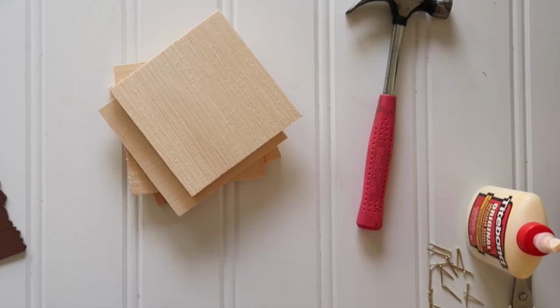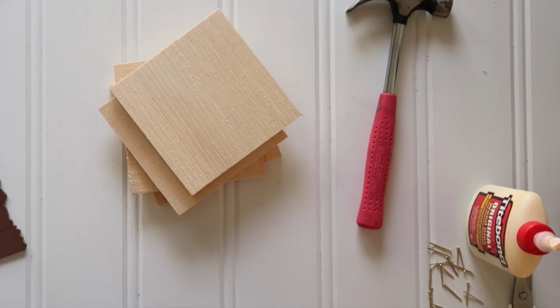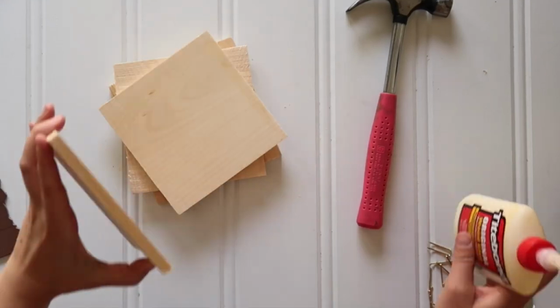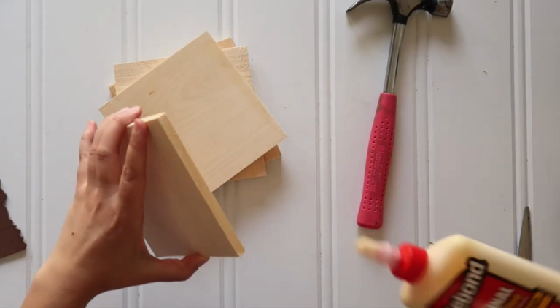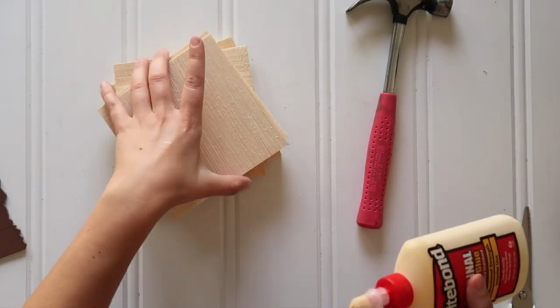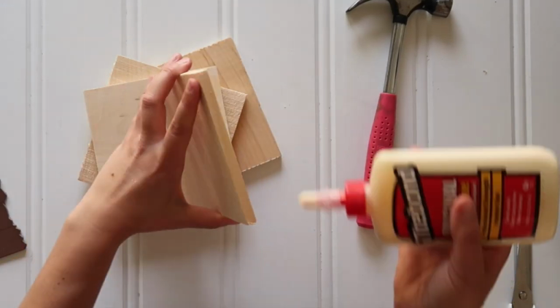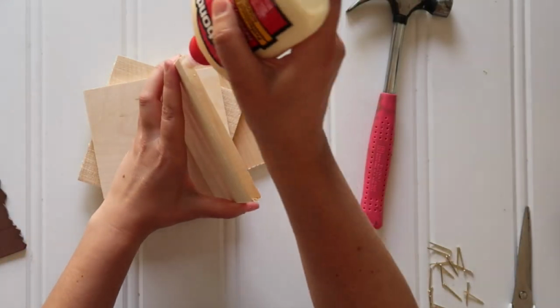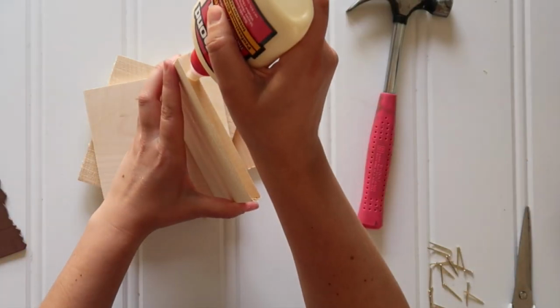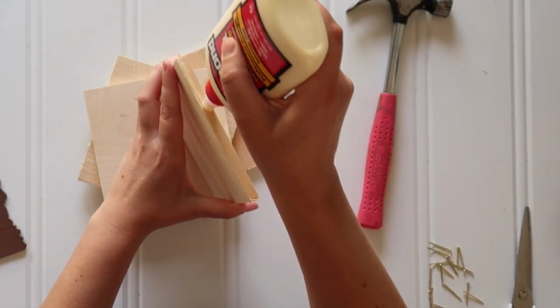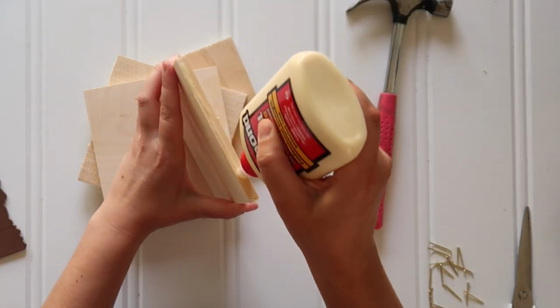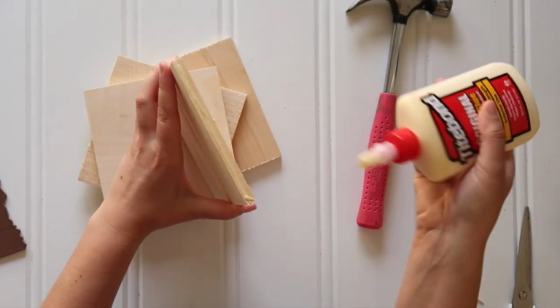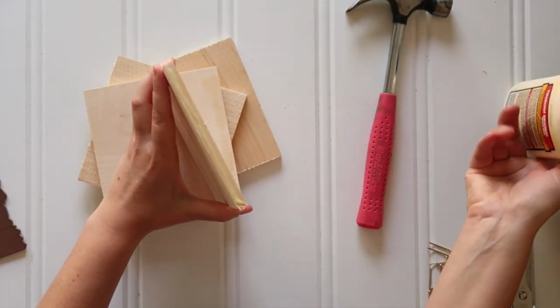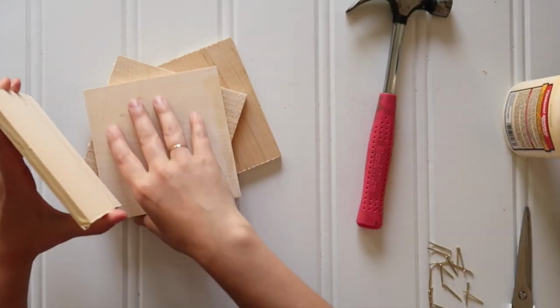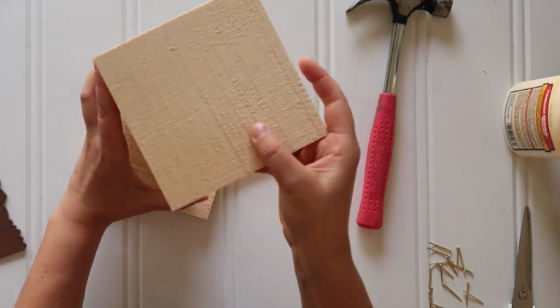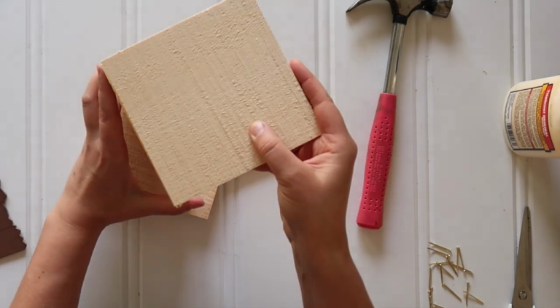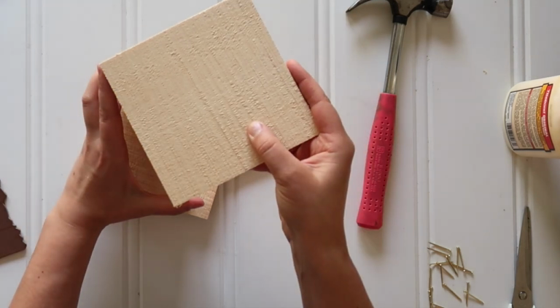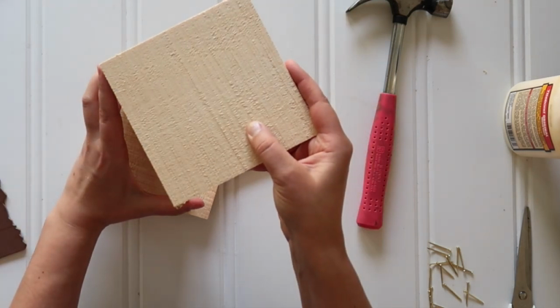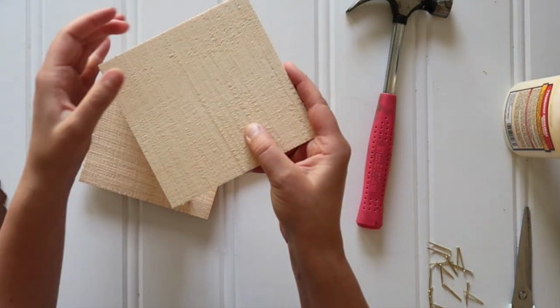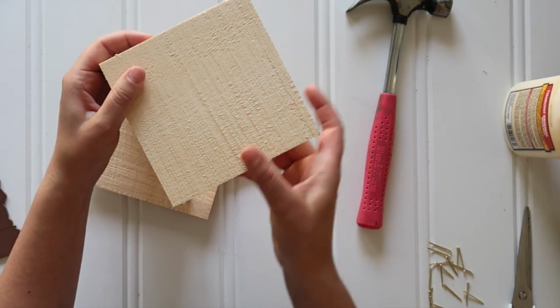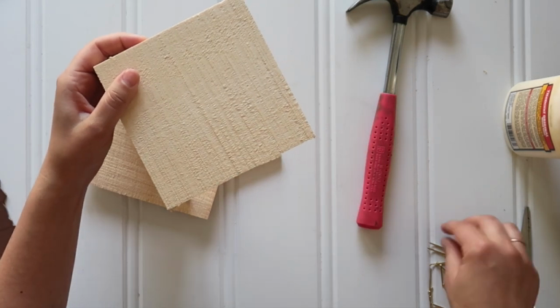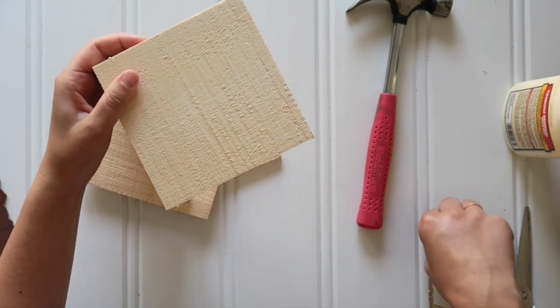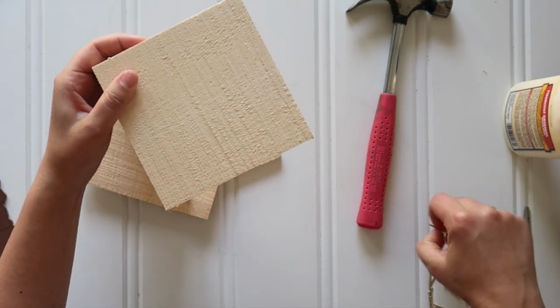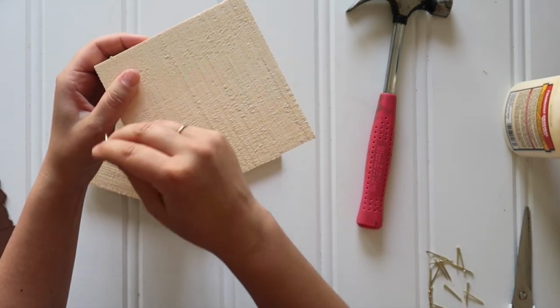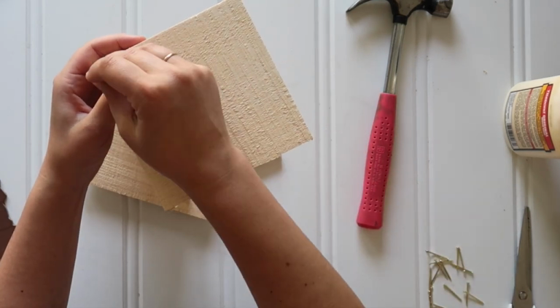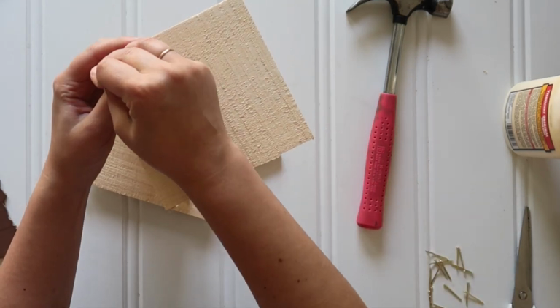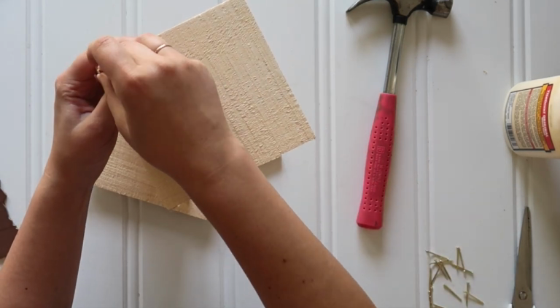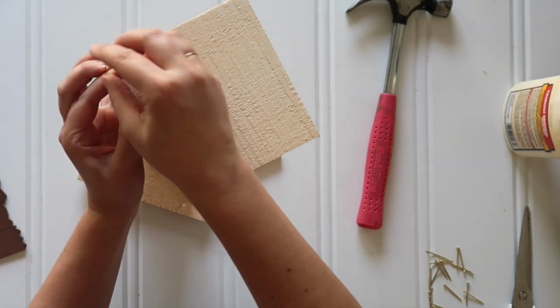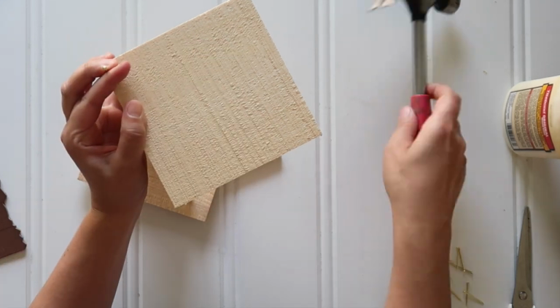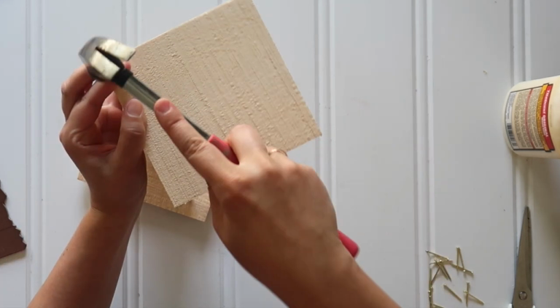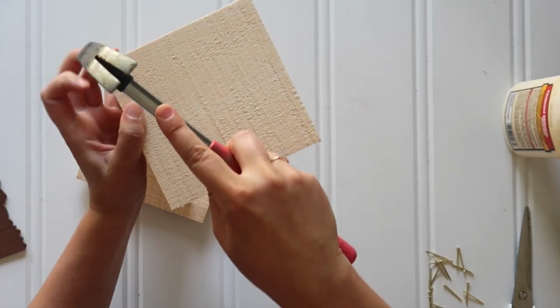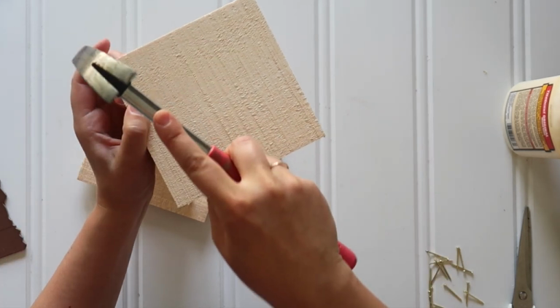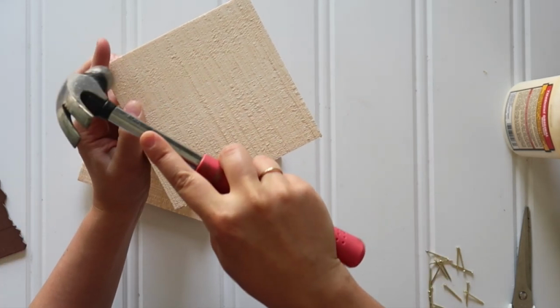I bought 5 of these 6-inch wood craft squares at the Dollar Tree to make a cube. Just add some wood glue on one edge, and then add 3 little 1-inch nails.